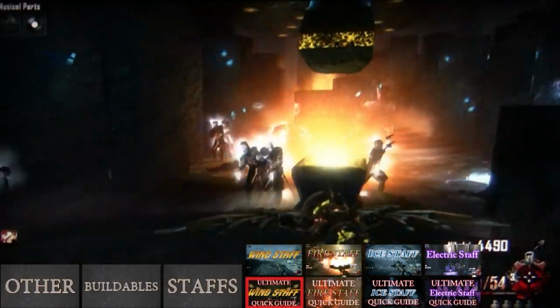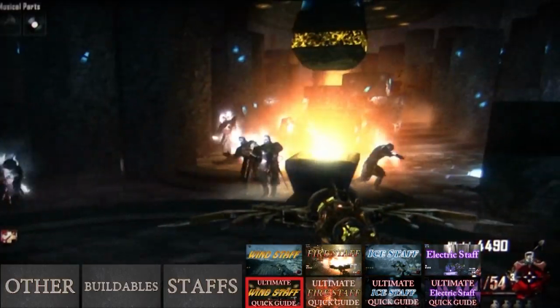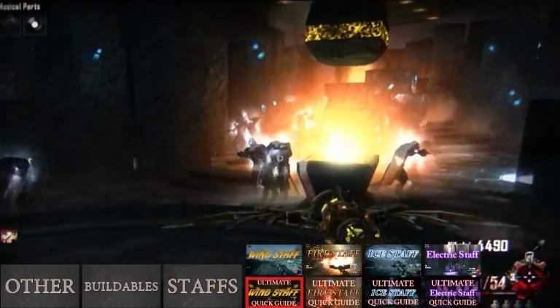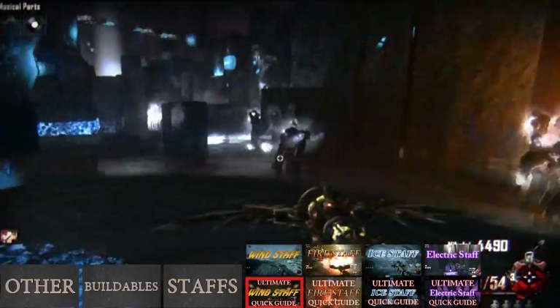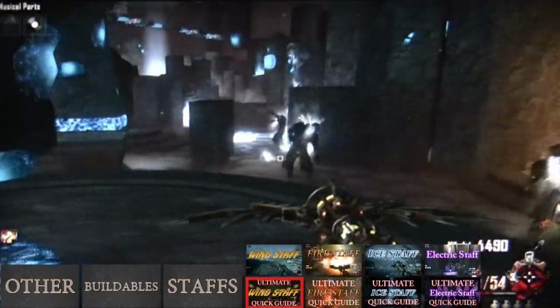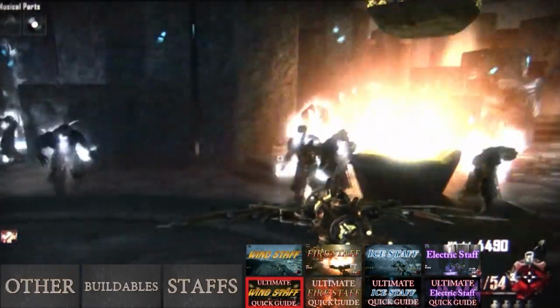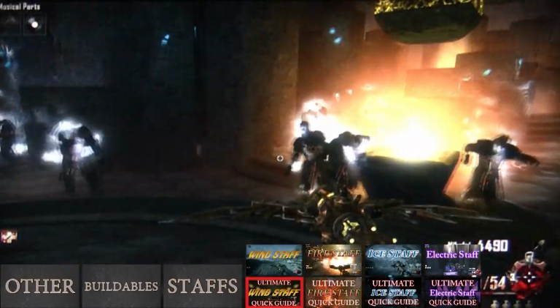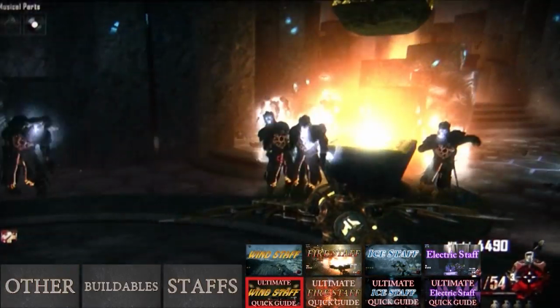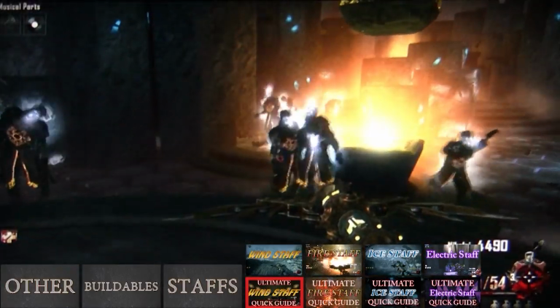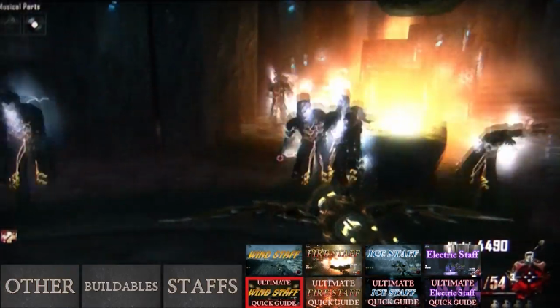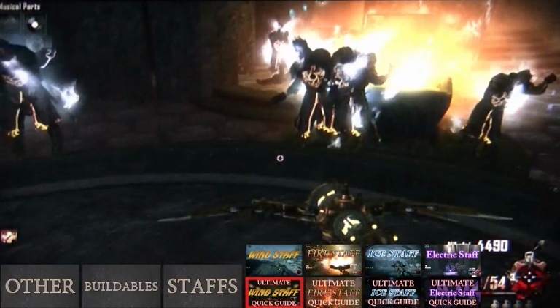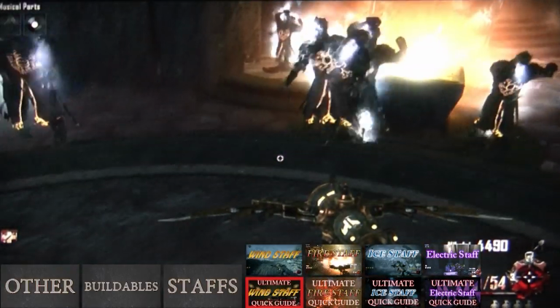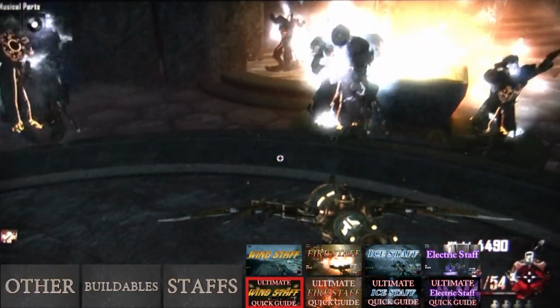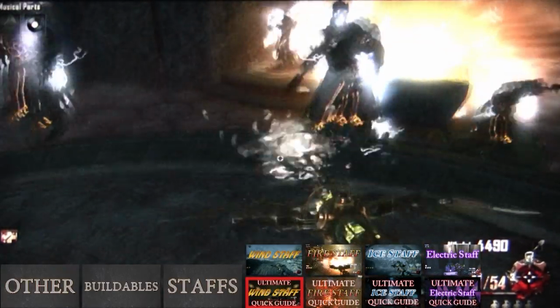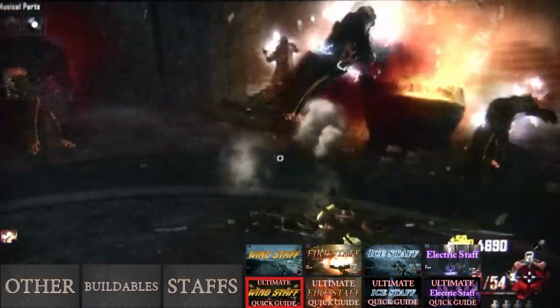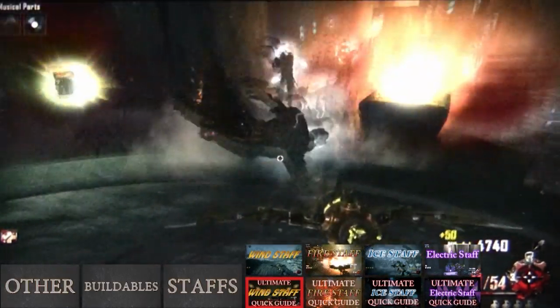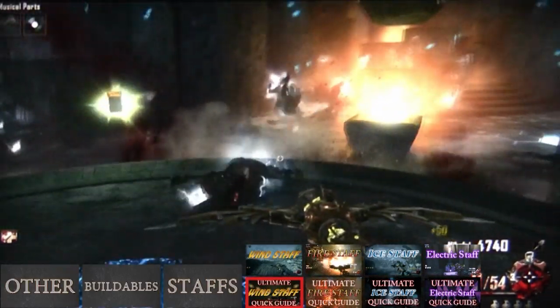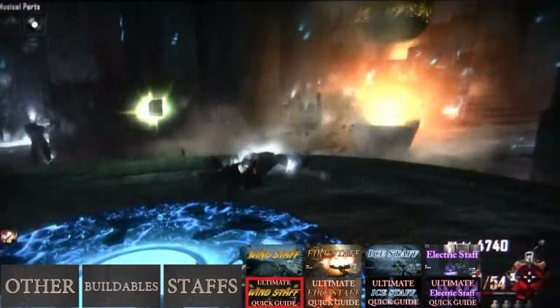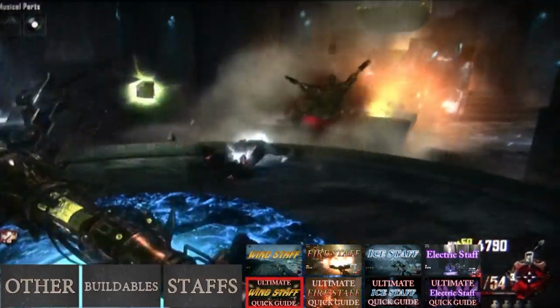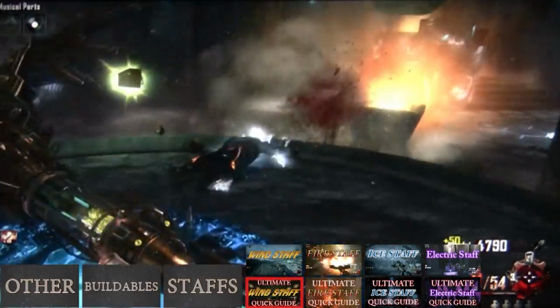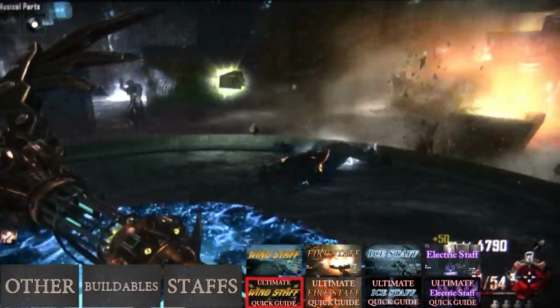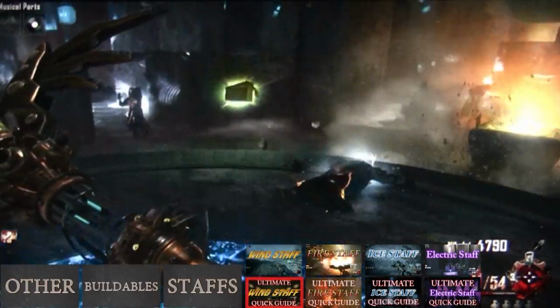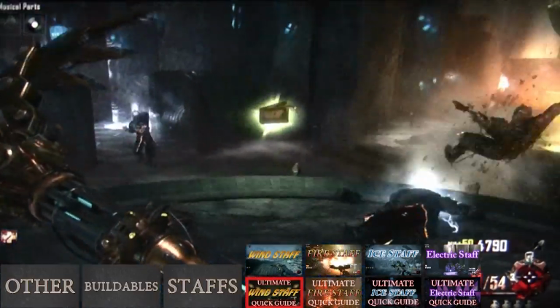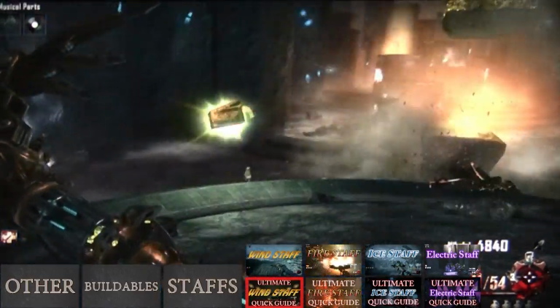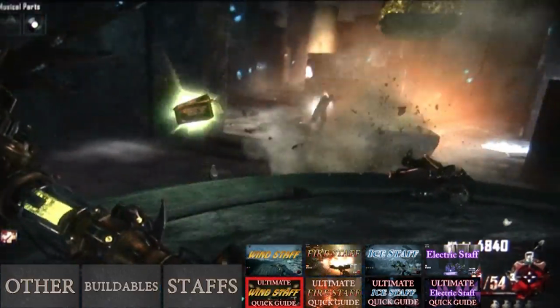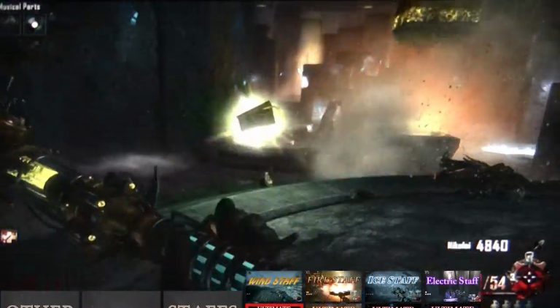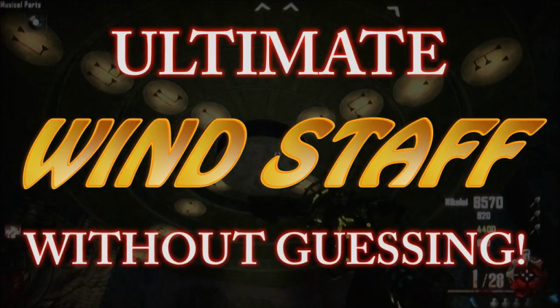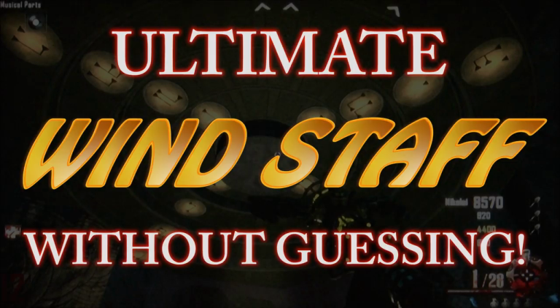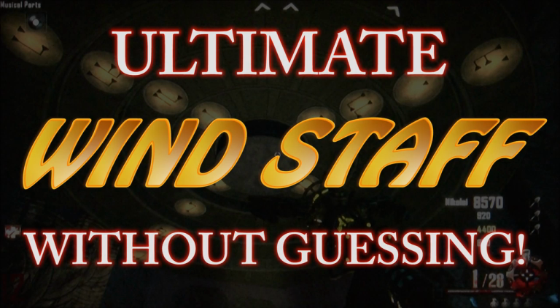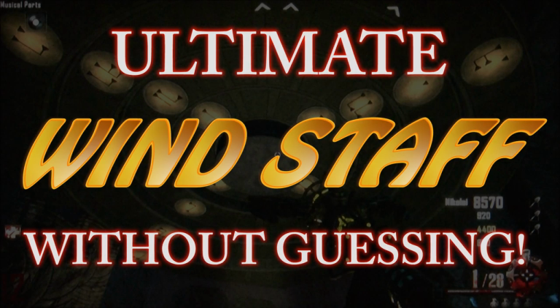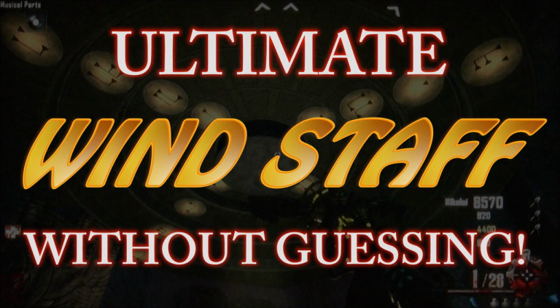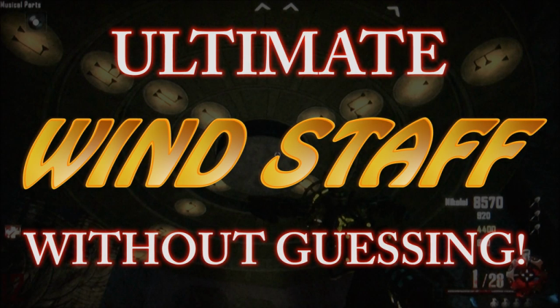To see an extremely in-depth guide on how to actually solve the wind staff puzzle without just guessing or using a cheat sheet, click the center of the video now or the link in the description.